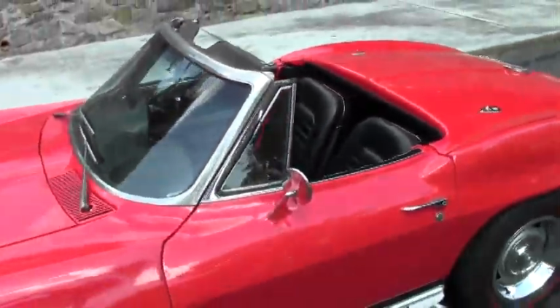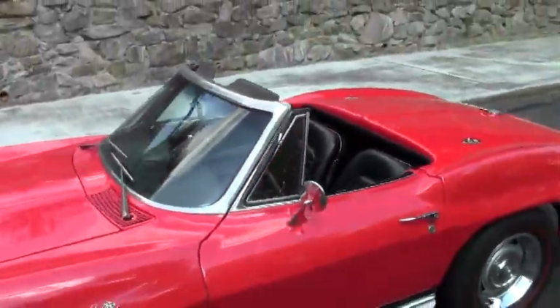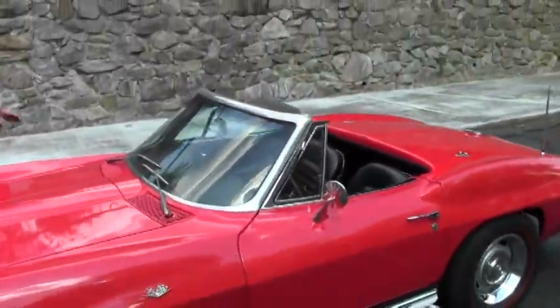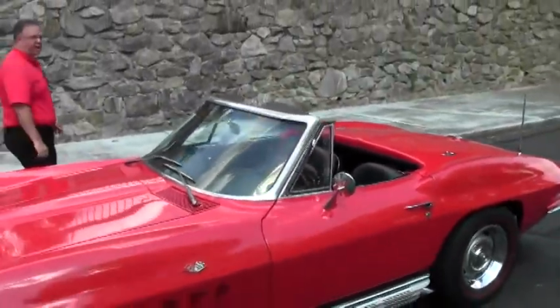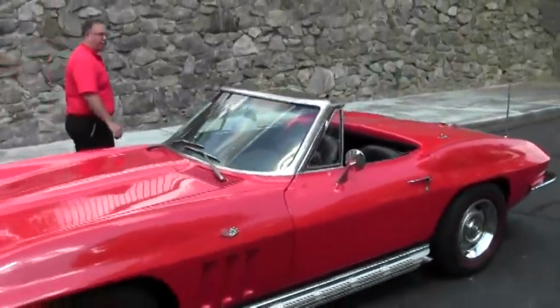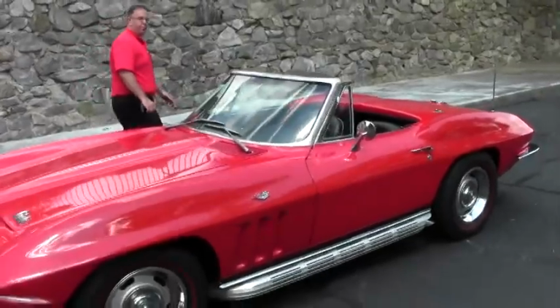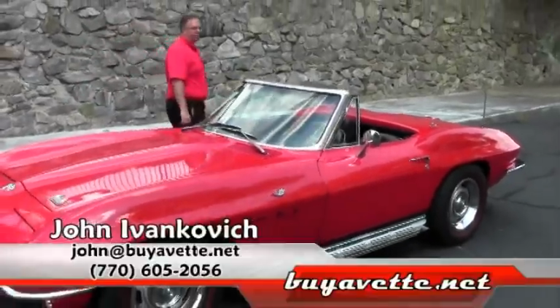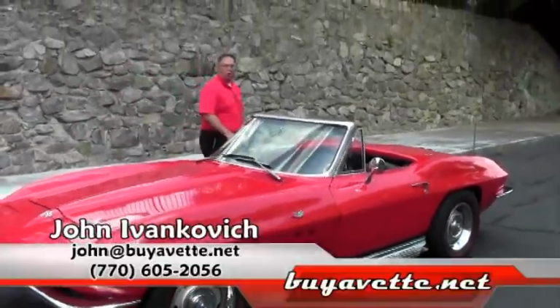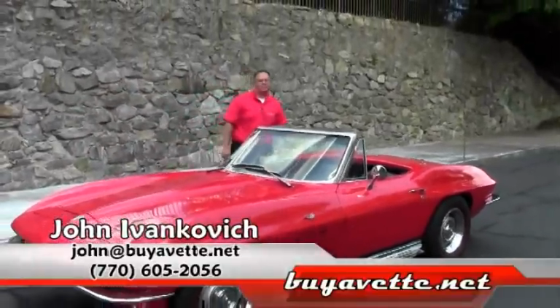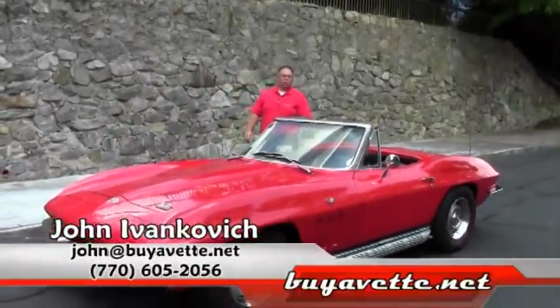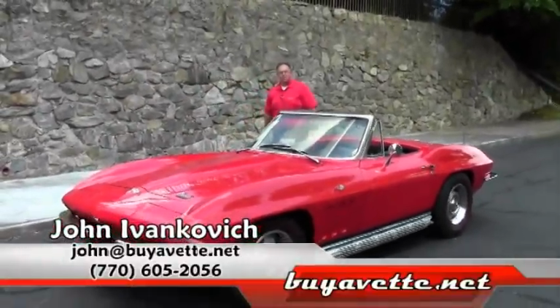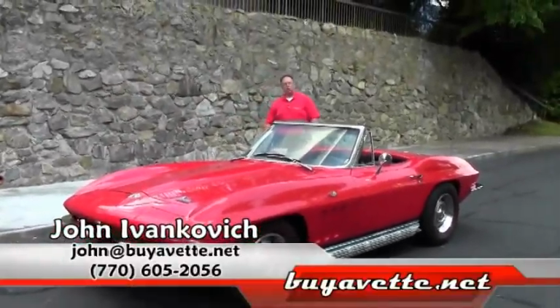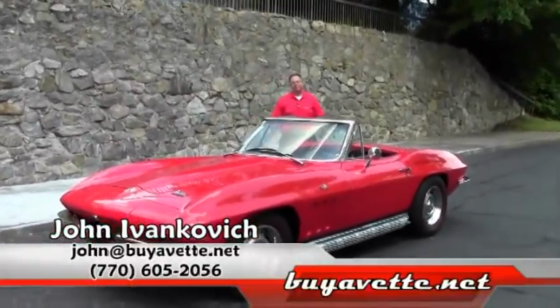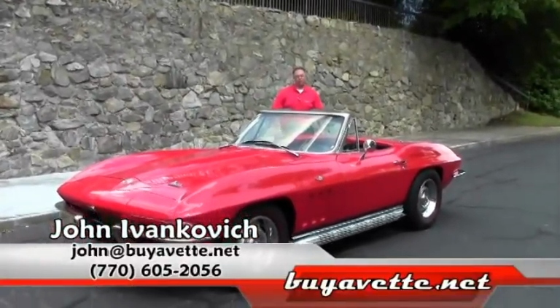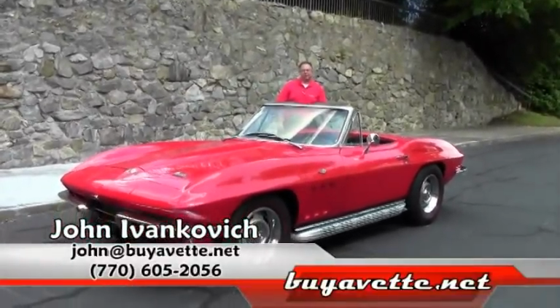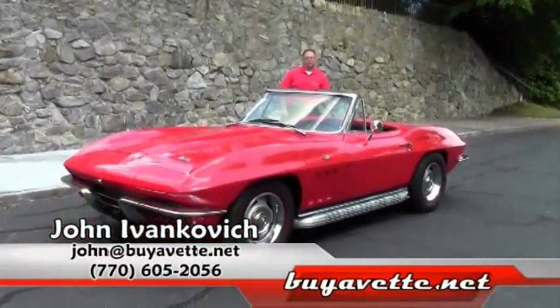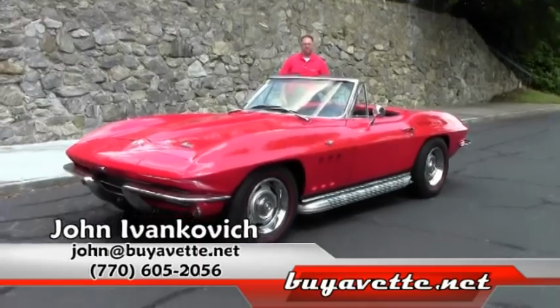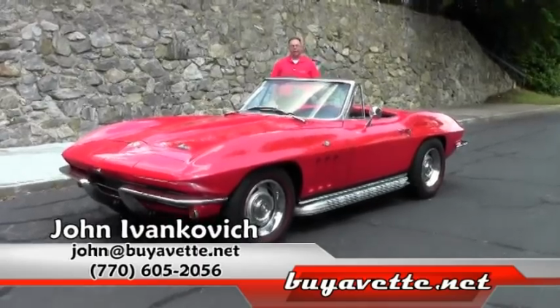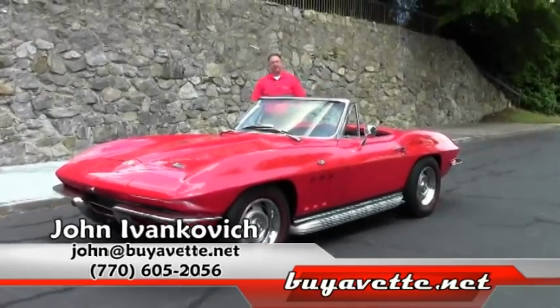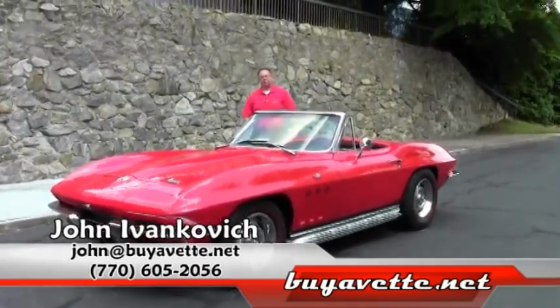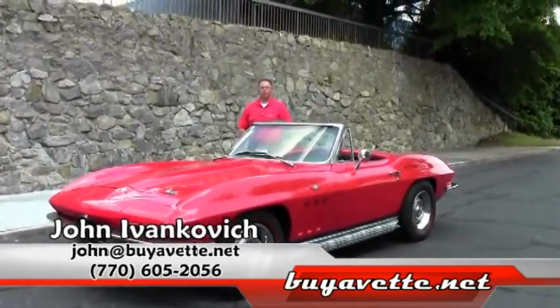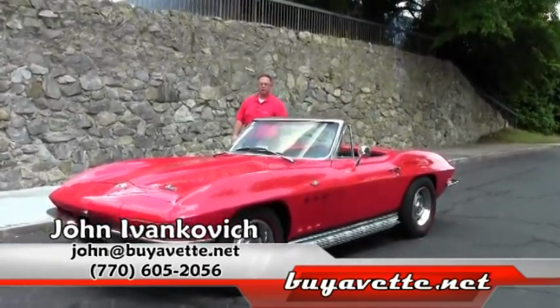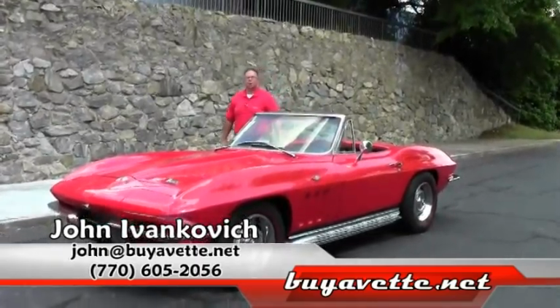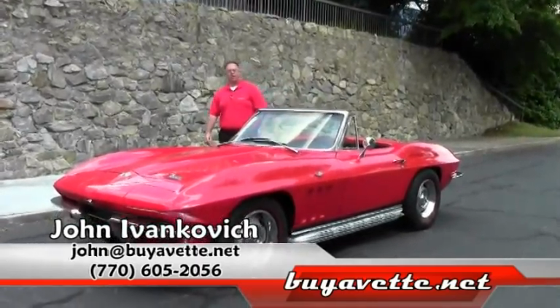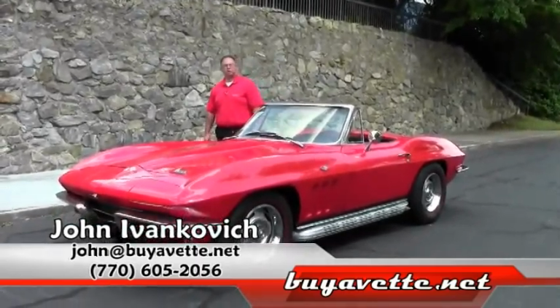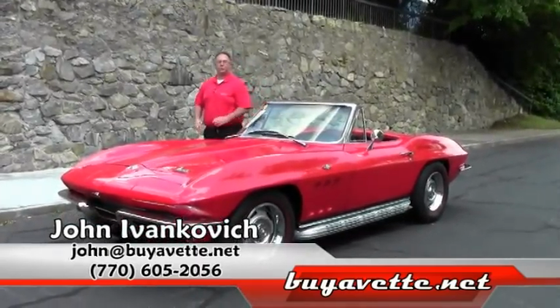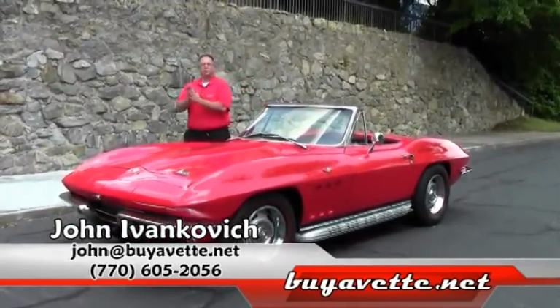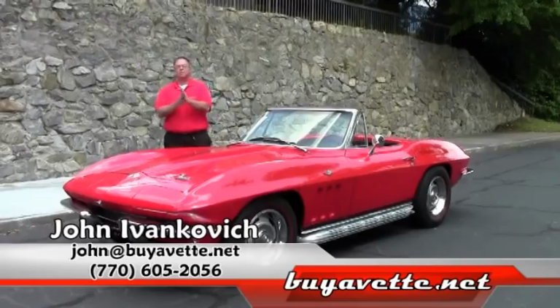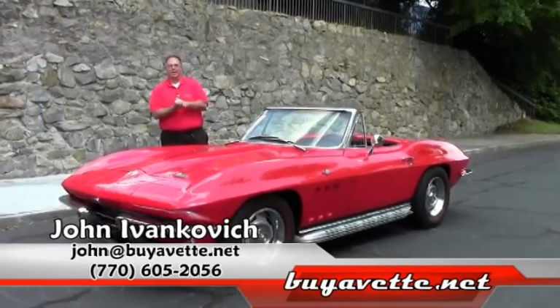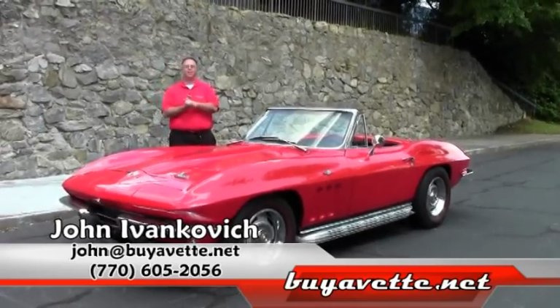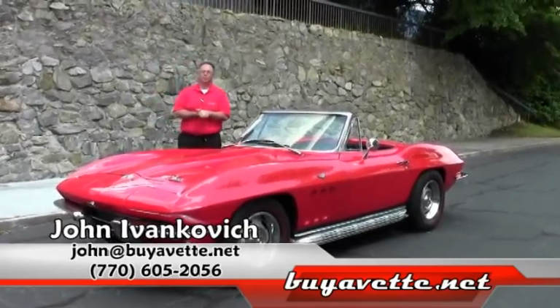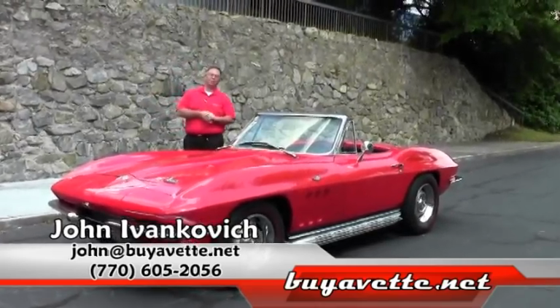Probably still one of the most iconic Corvettes ever made. Give me a call at 770-605-2056 or John at buyavet.net. Let's go for a ride in this or one of our hundreds of Corvettes we have in stock any time. We'll see you on the road.